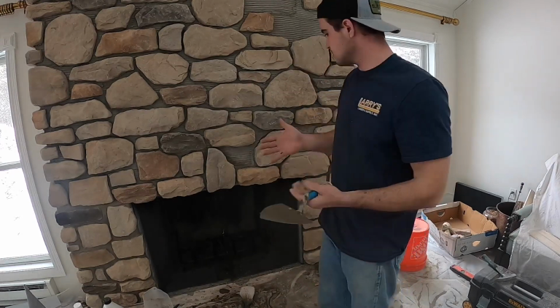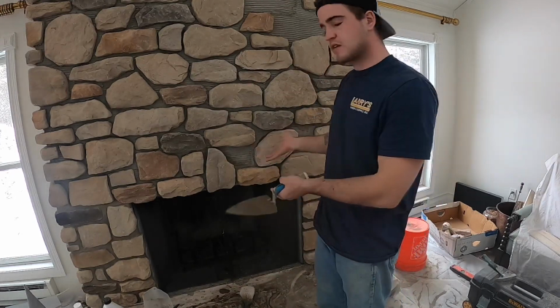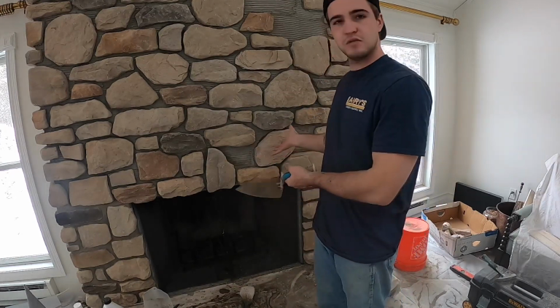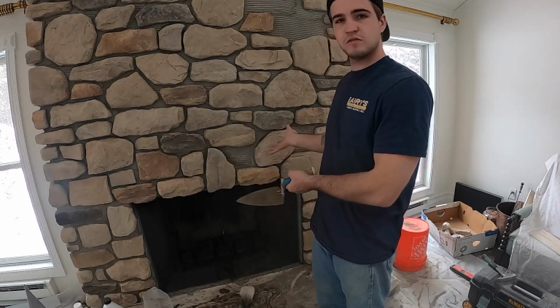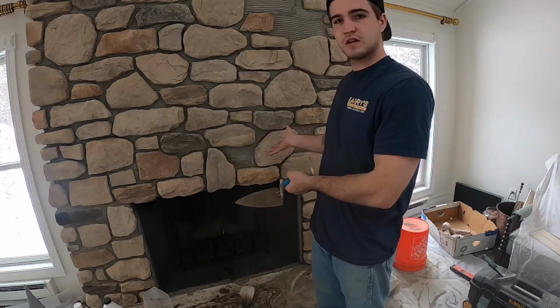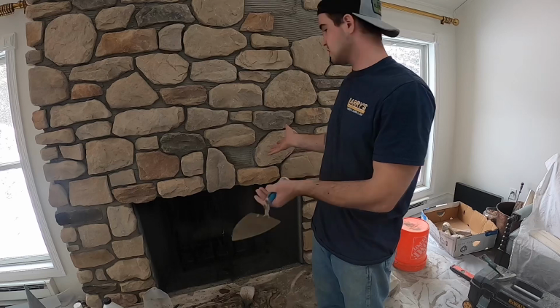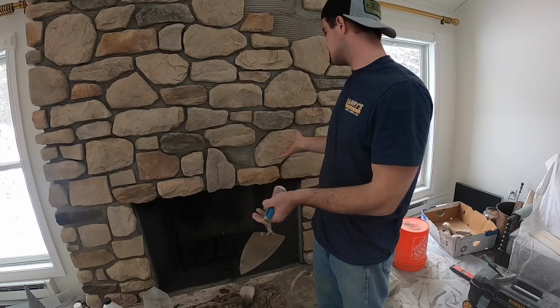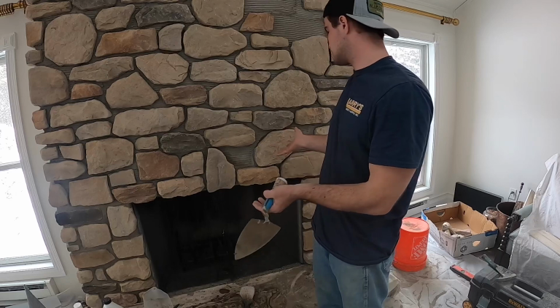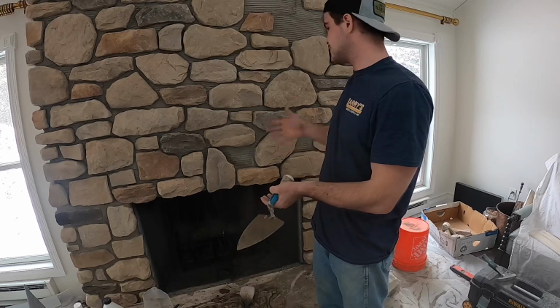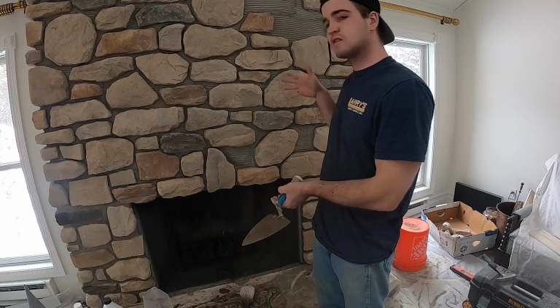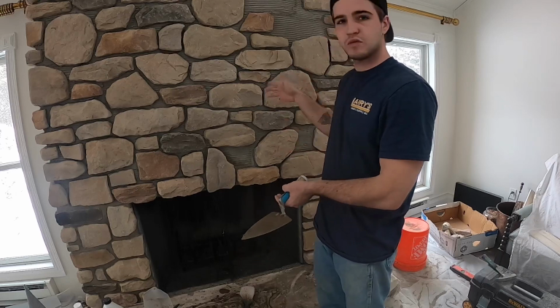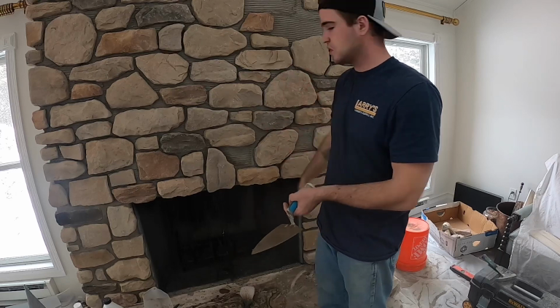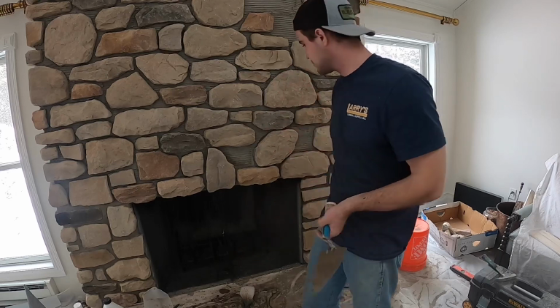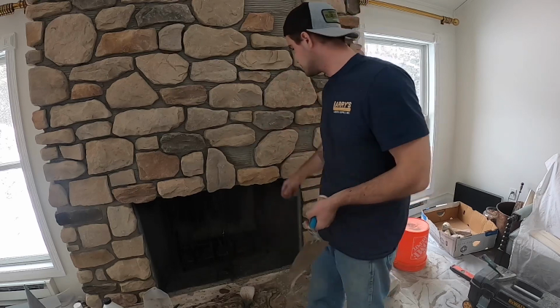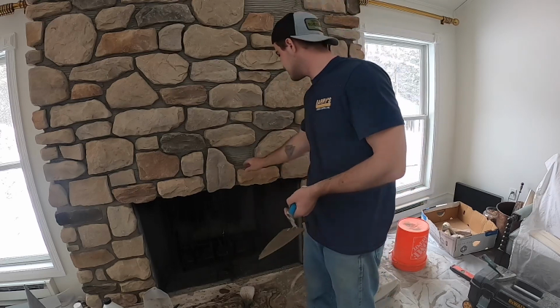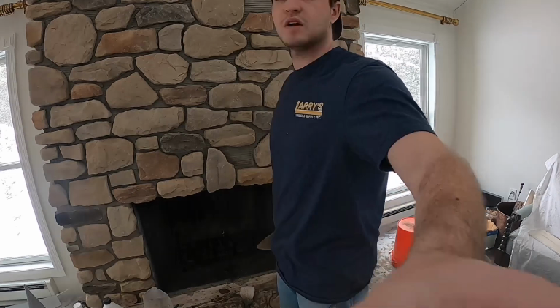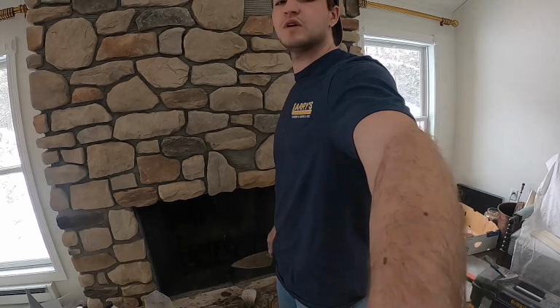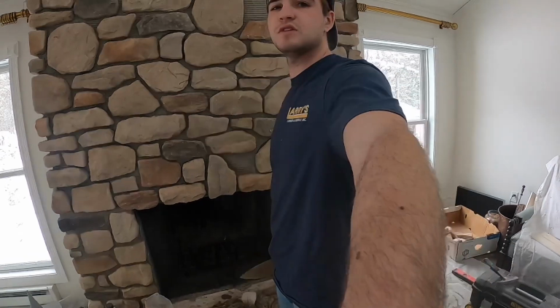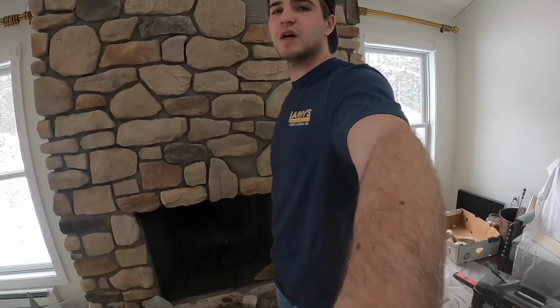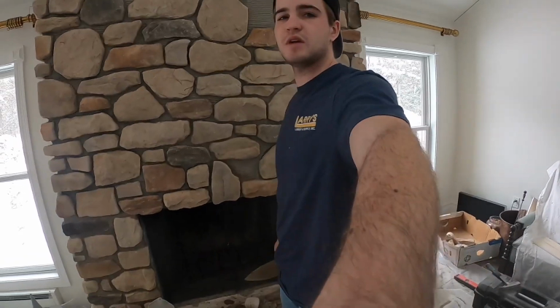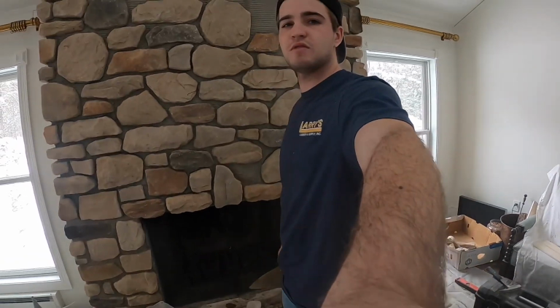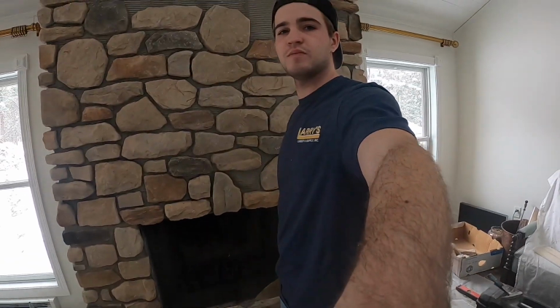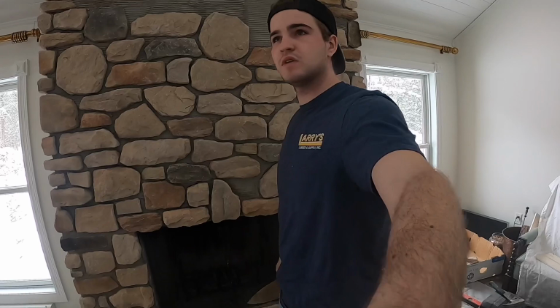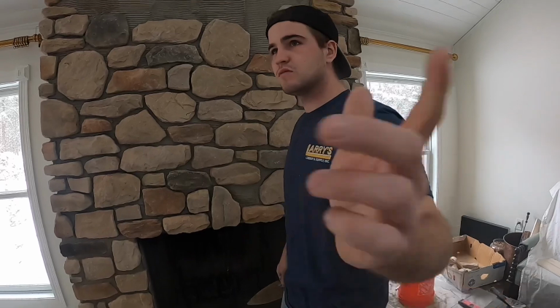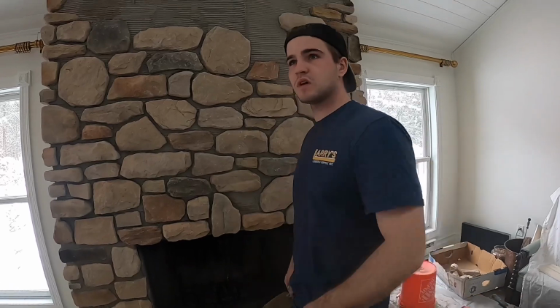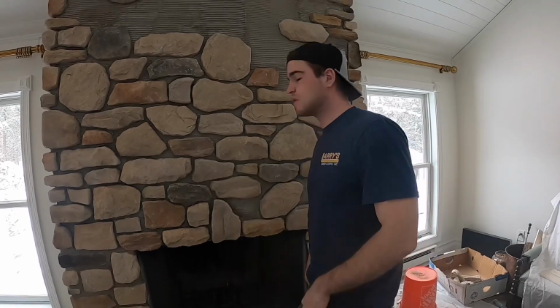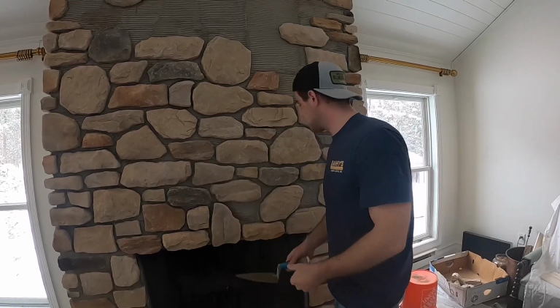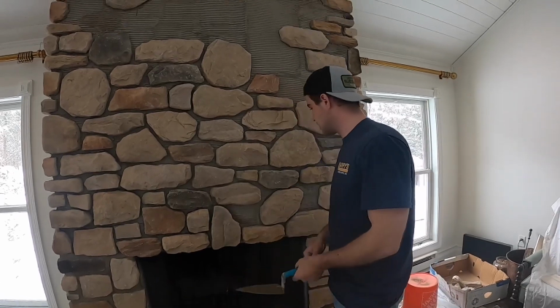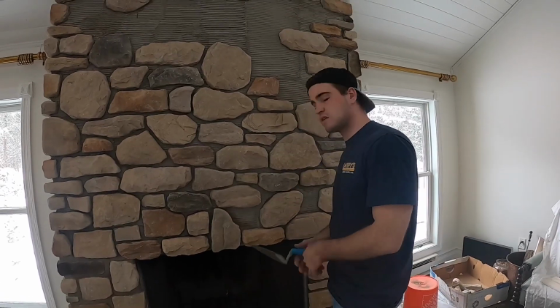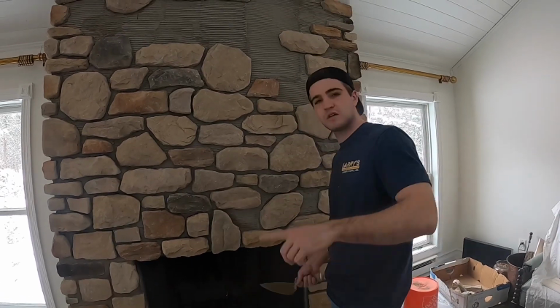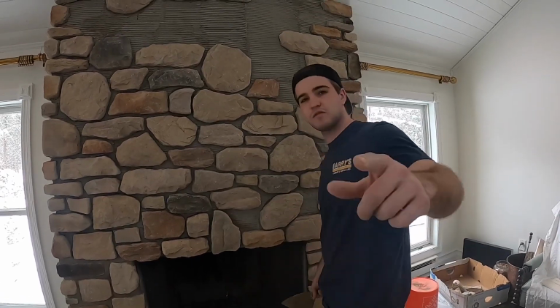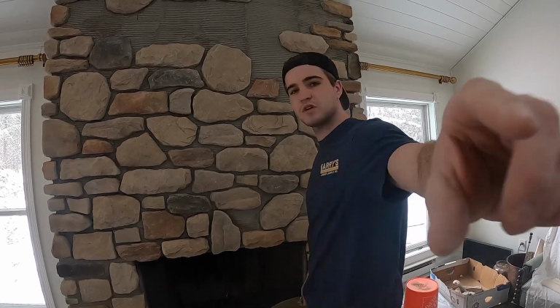That is how you stick a stone veneer onto a wall — not much to it. If you've got any questions, I'll be happy to answer them. Leave them in the comments, and thanks for watching.